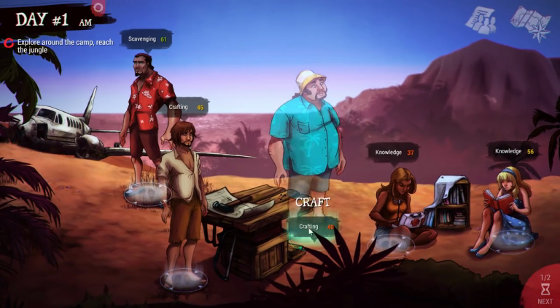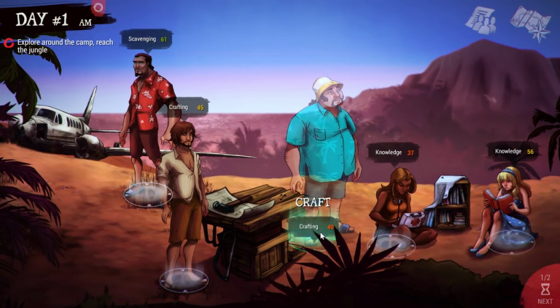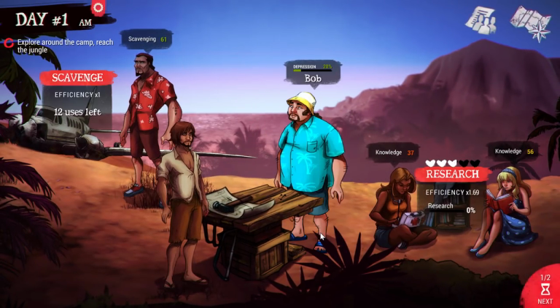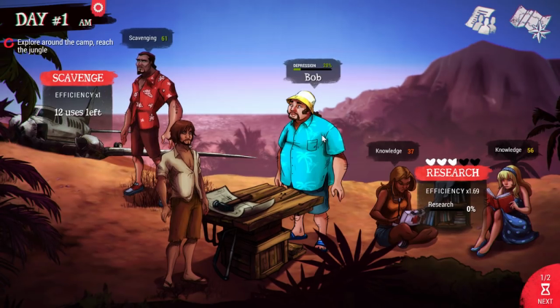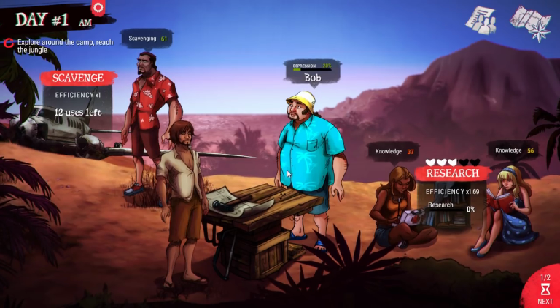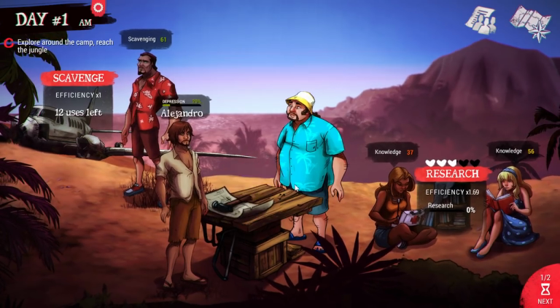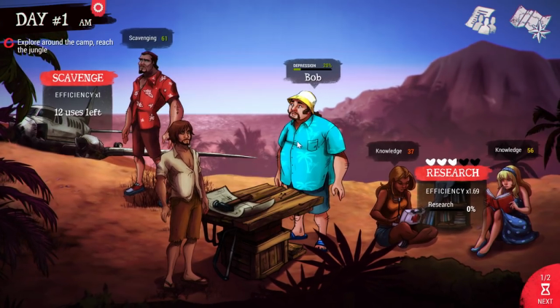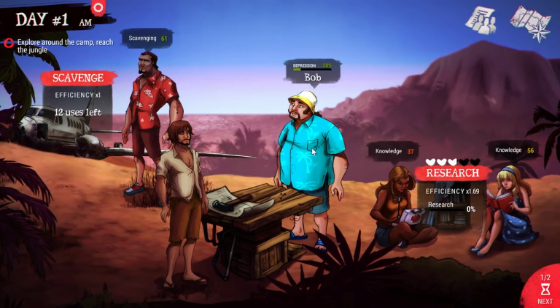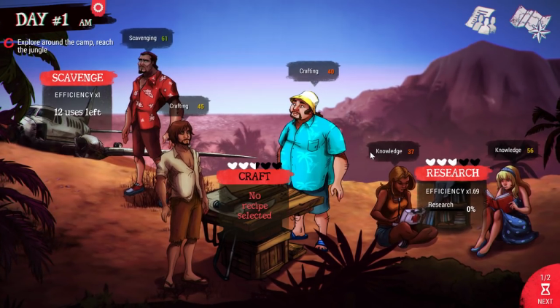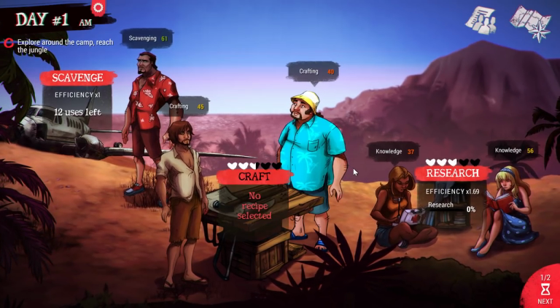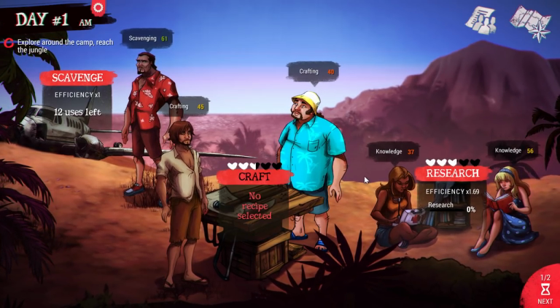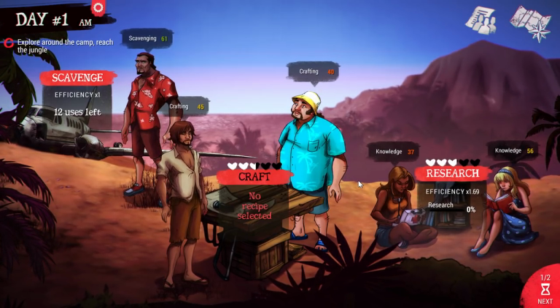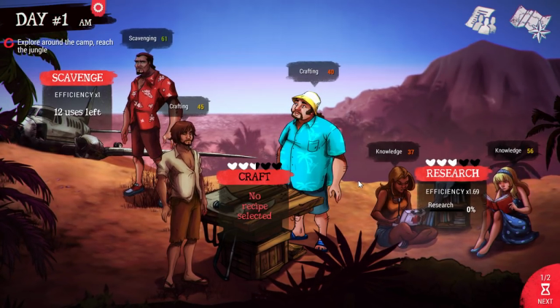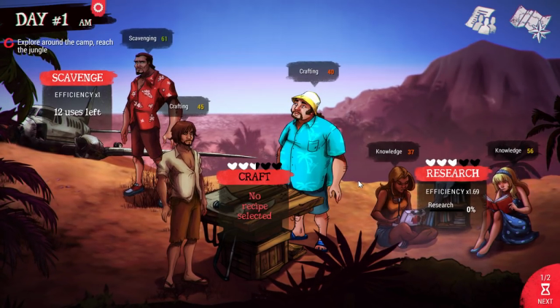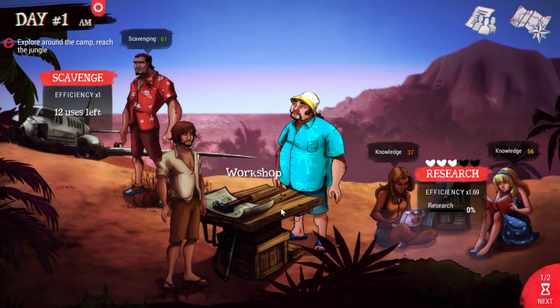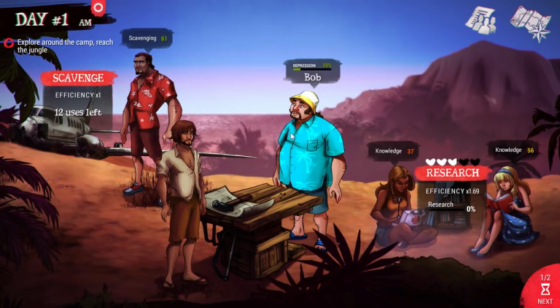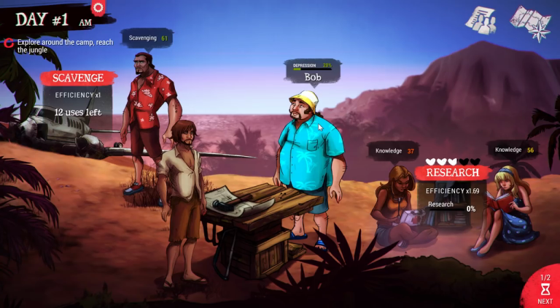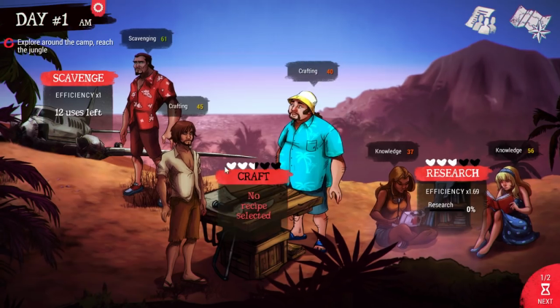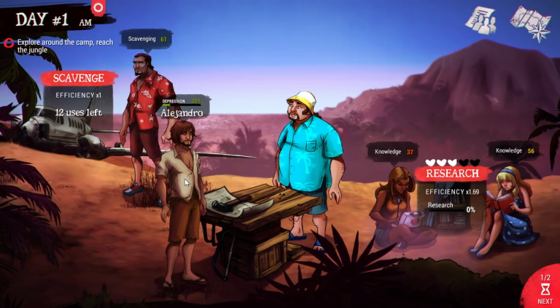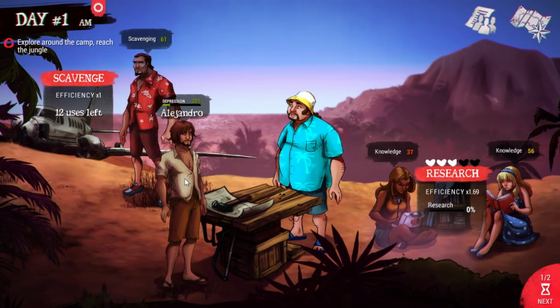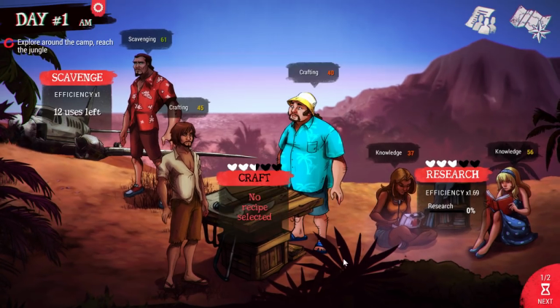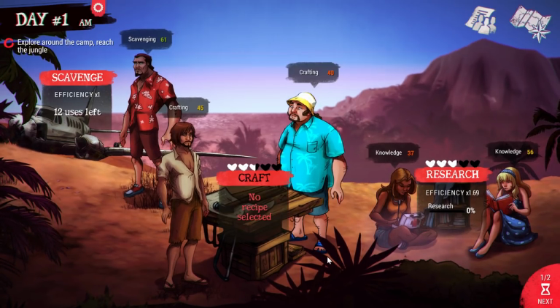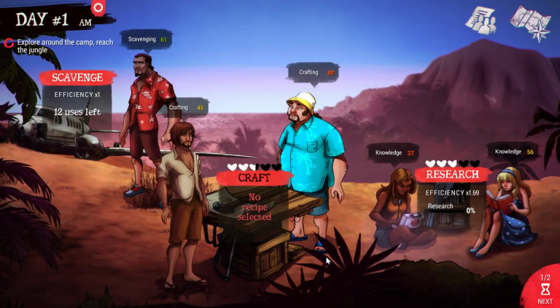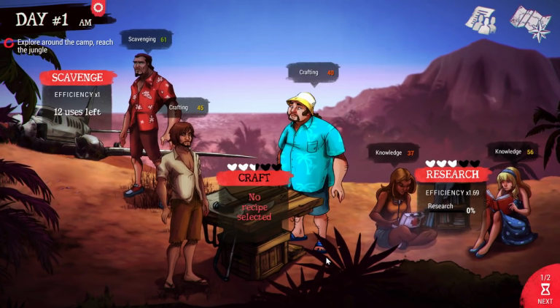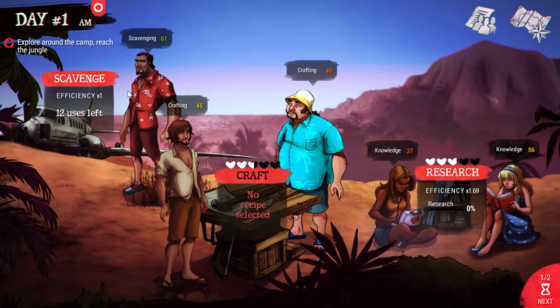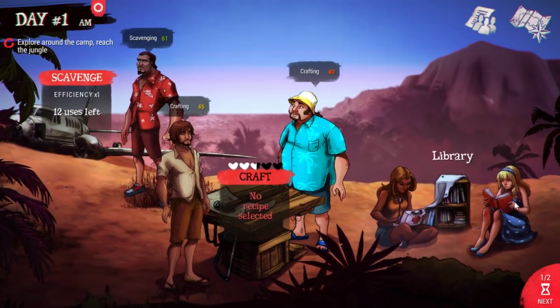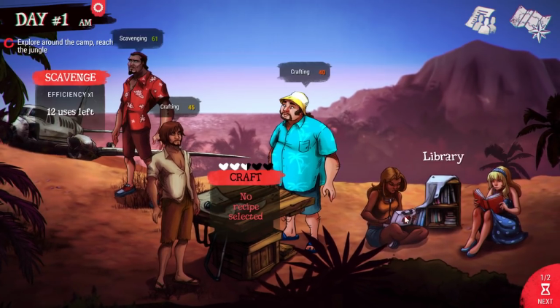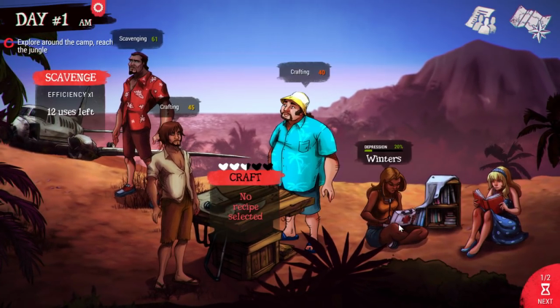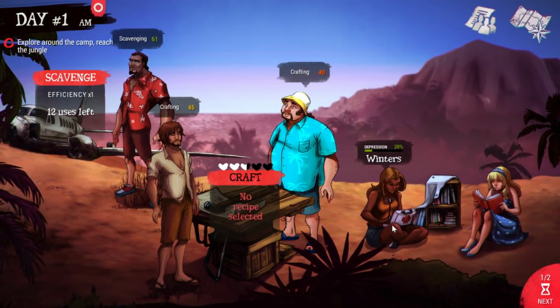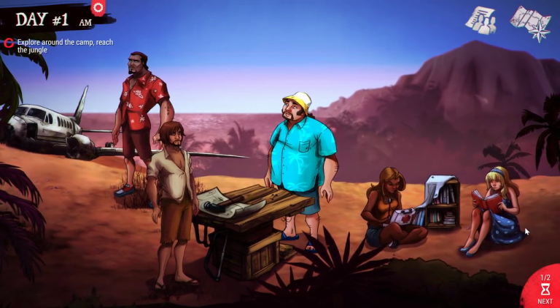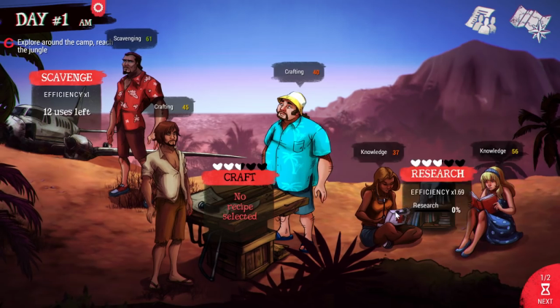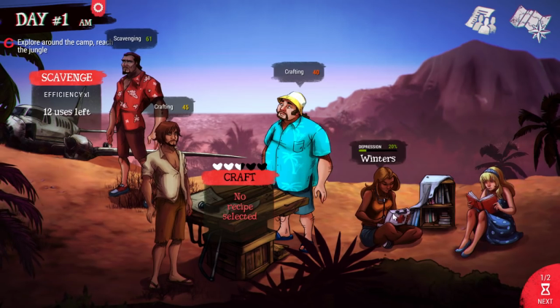Bob will be the other crafter, since he's got a crafting value of 40. Alejandro's is 45. So this seems to be the best starting setup.